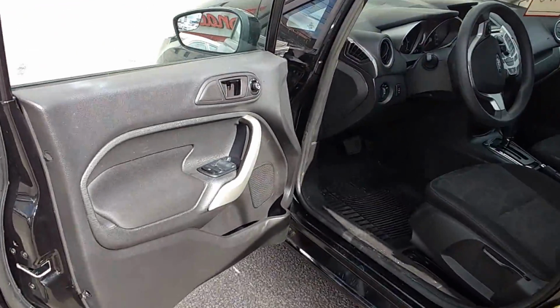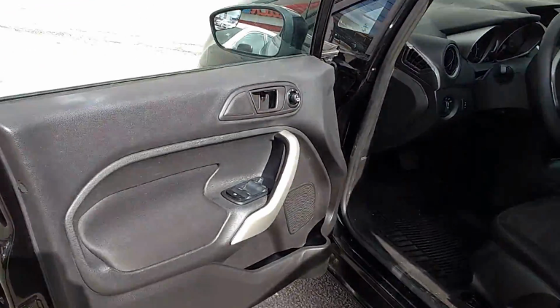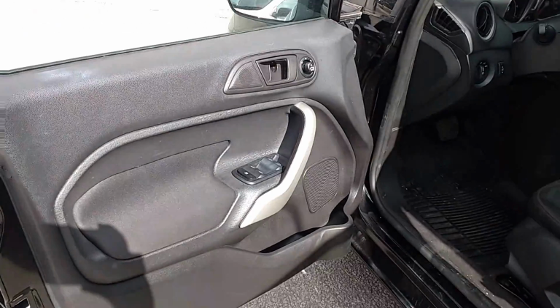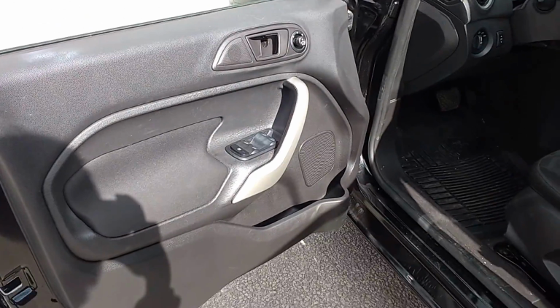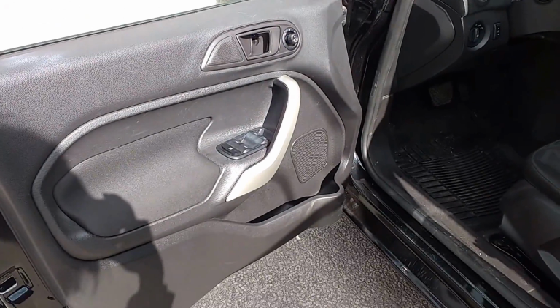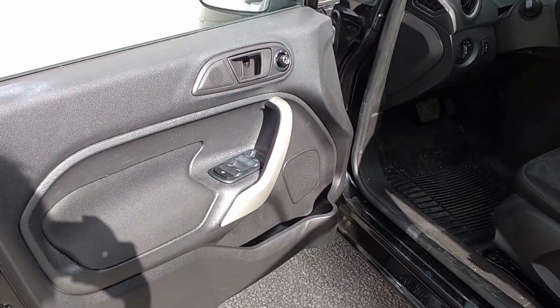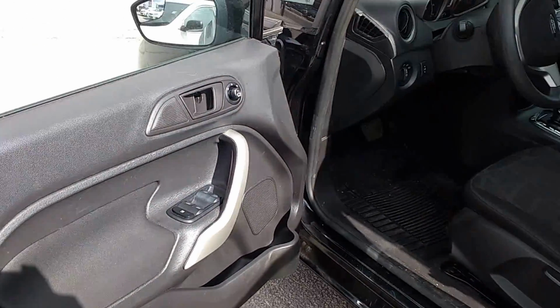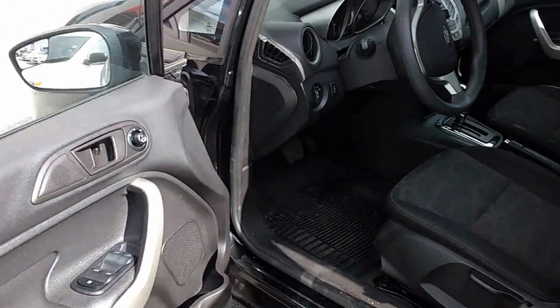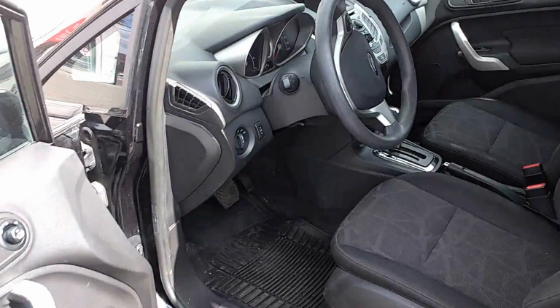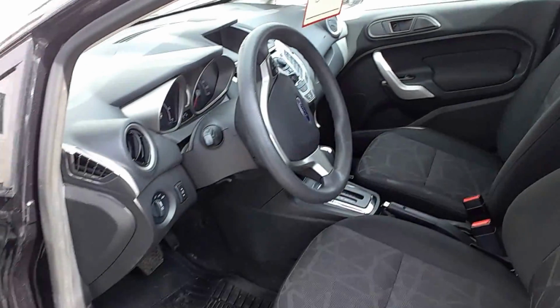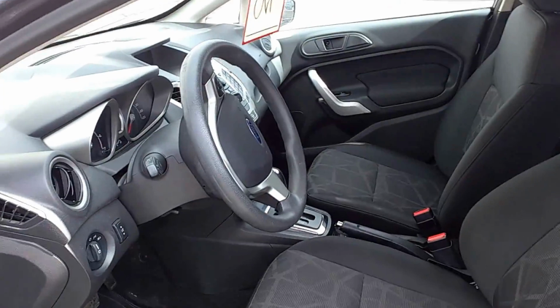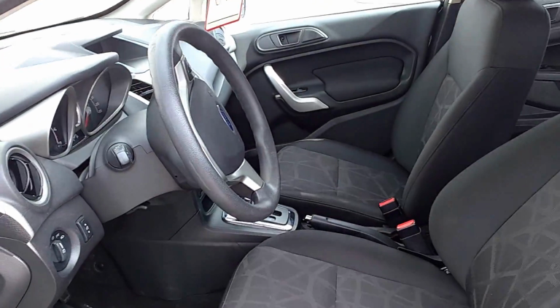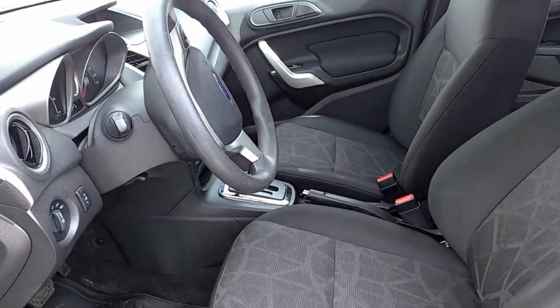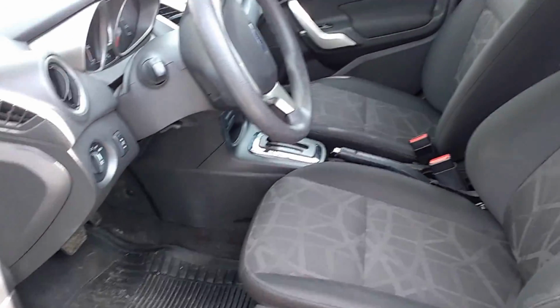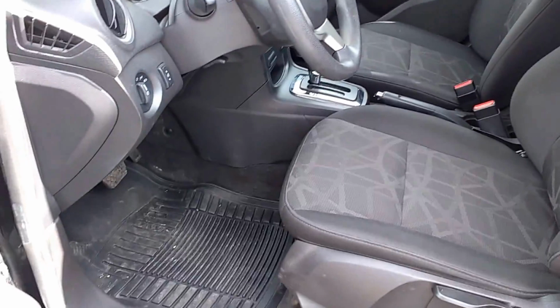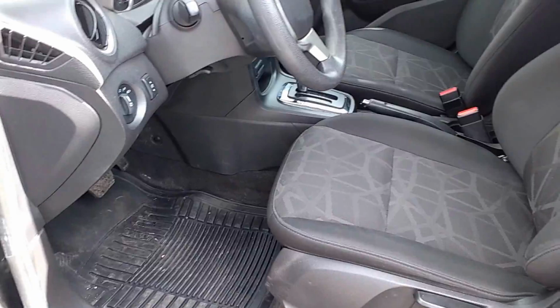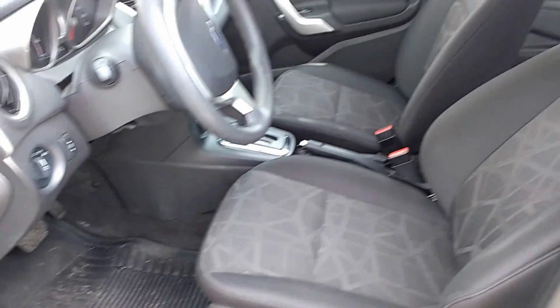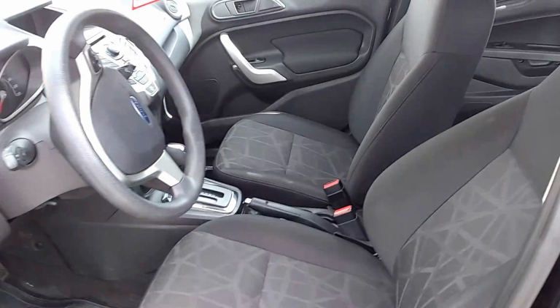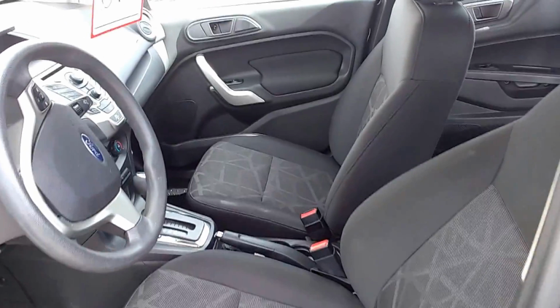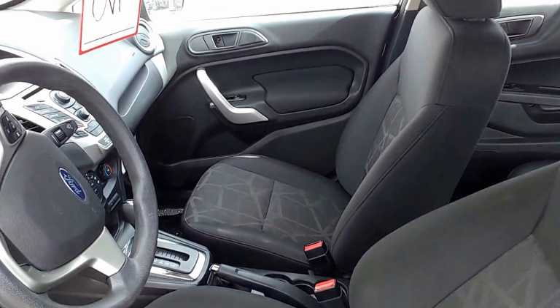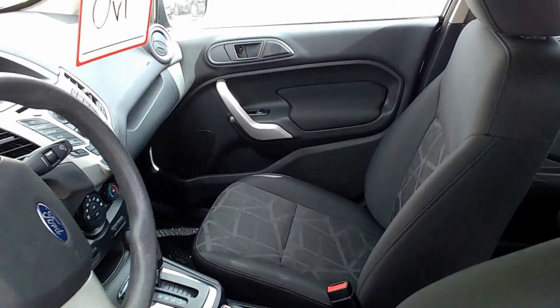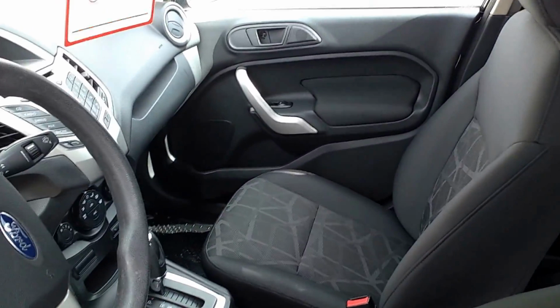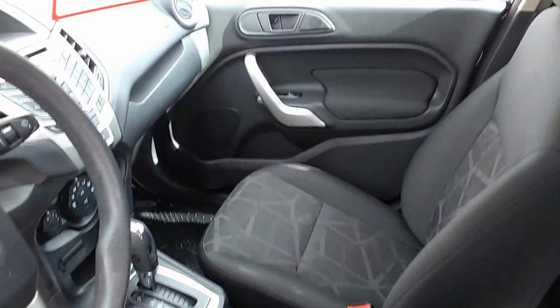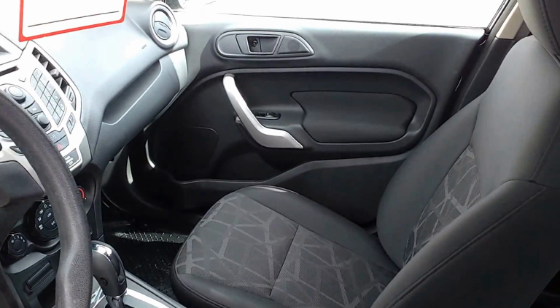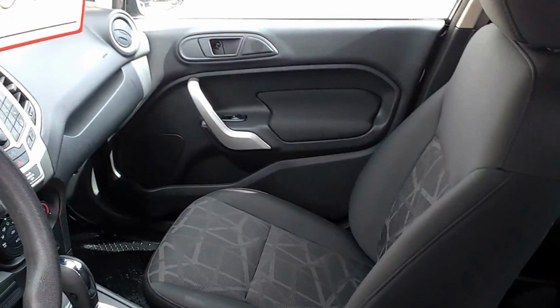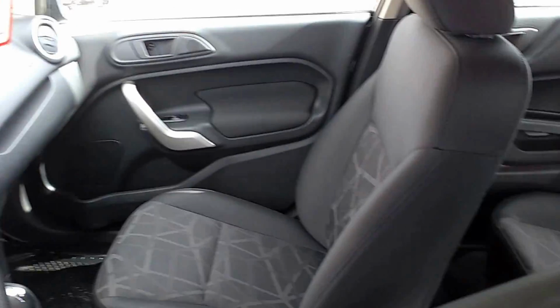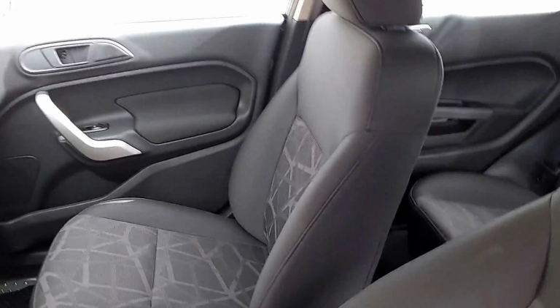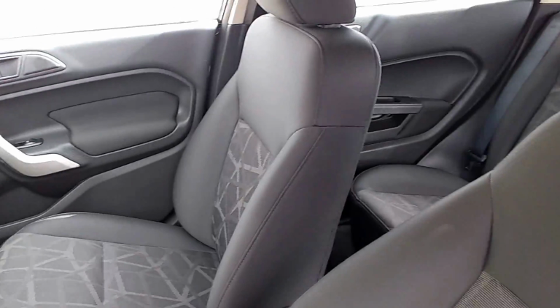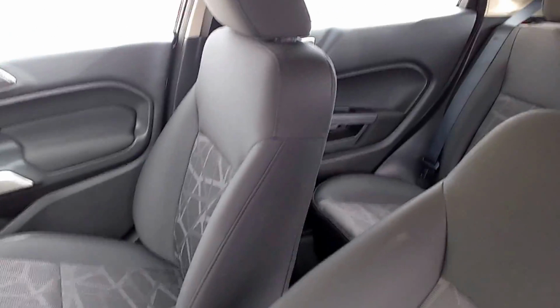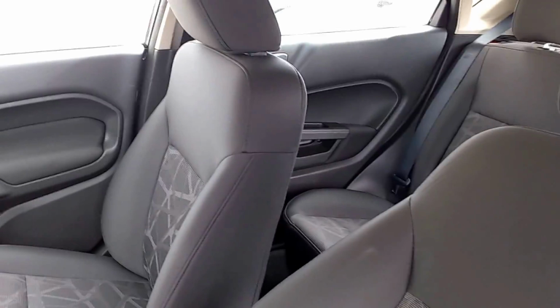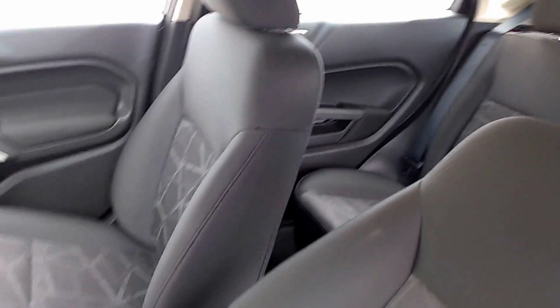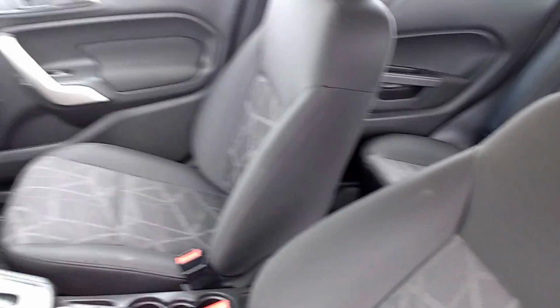Now it's got power locks and windows, it's very clean. Black interior, just like the outside color, black.